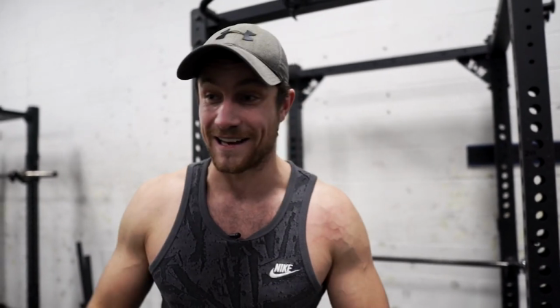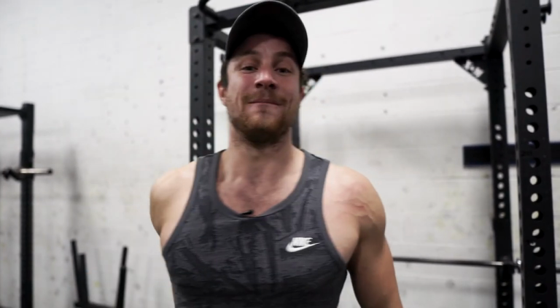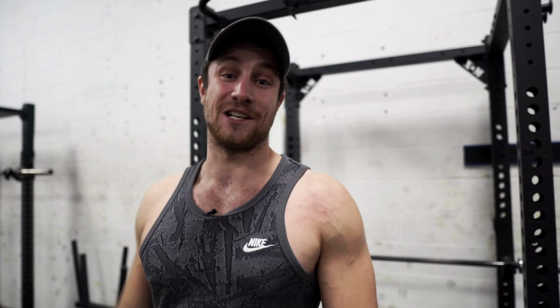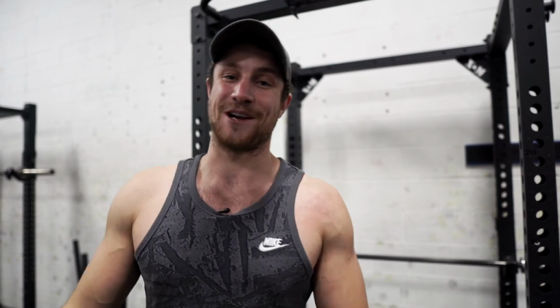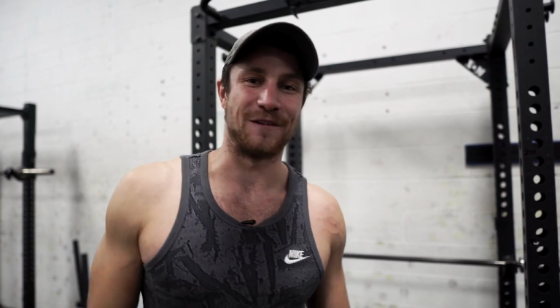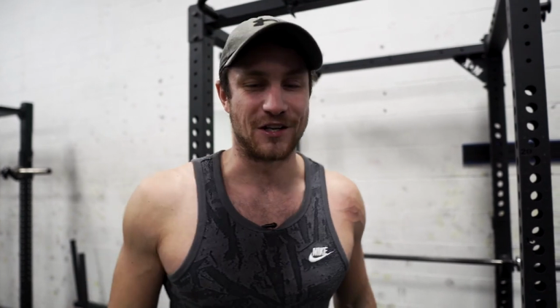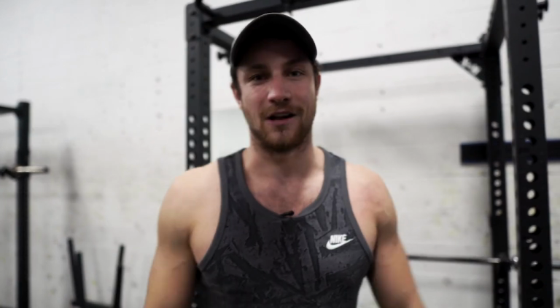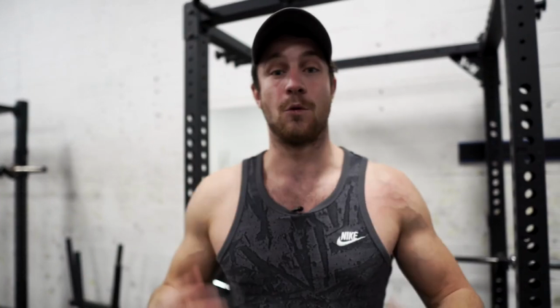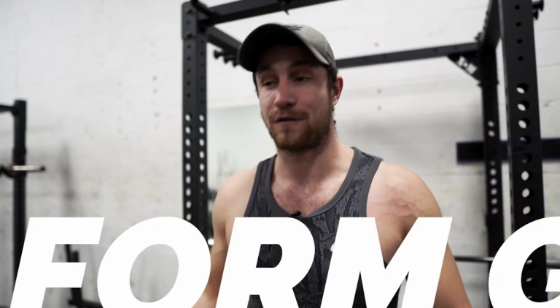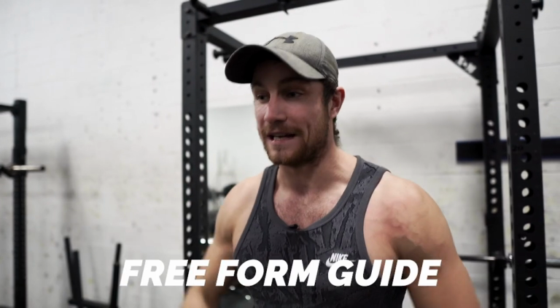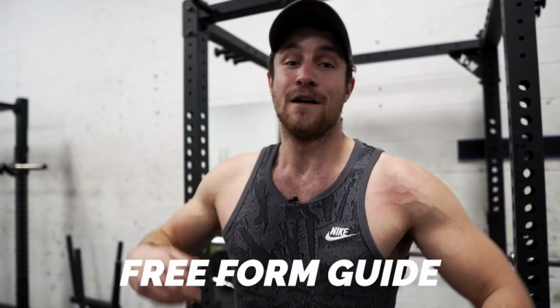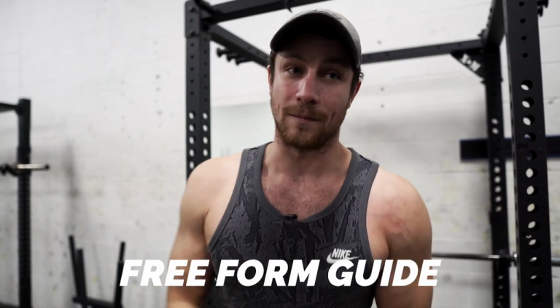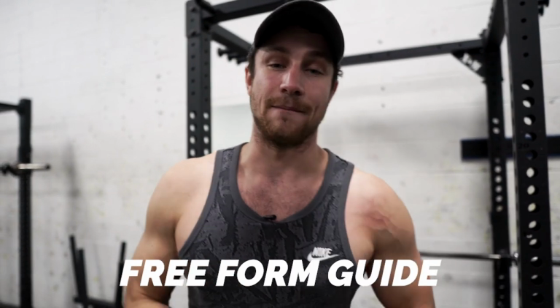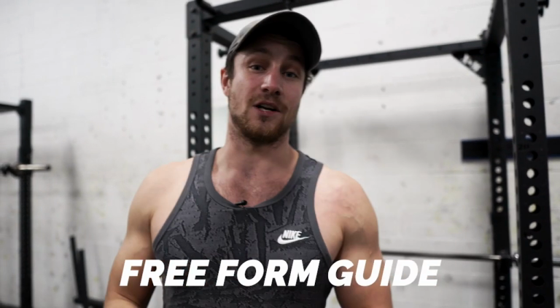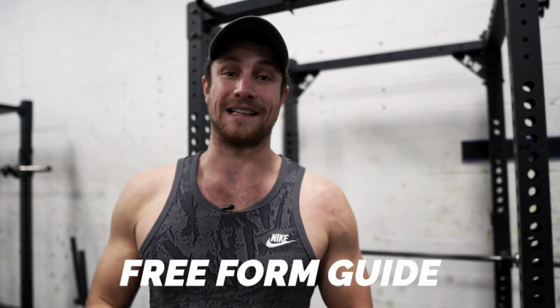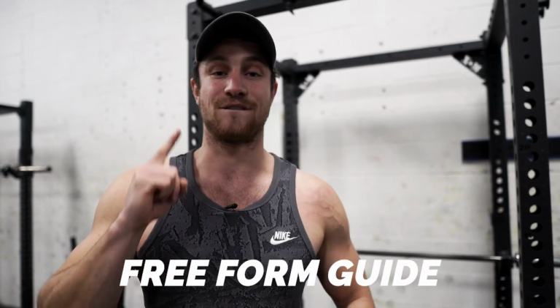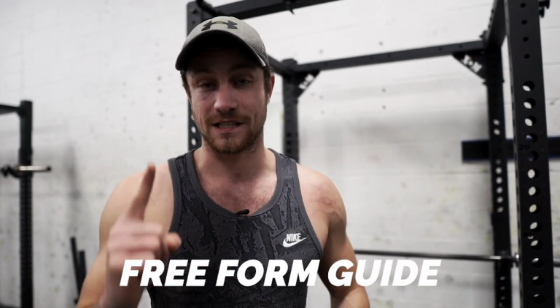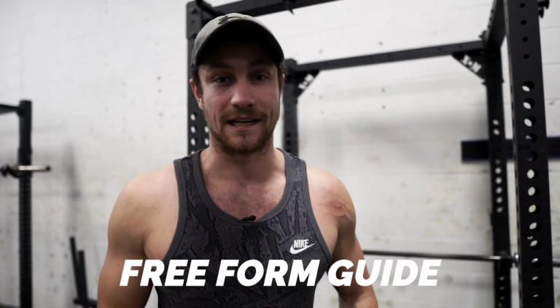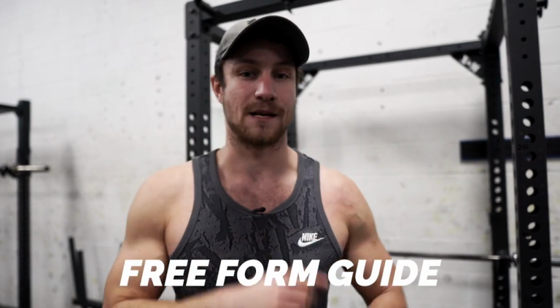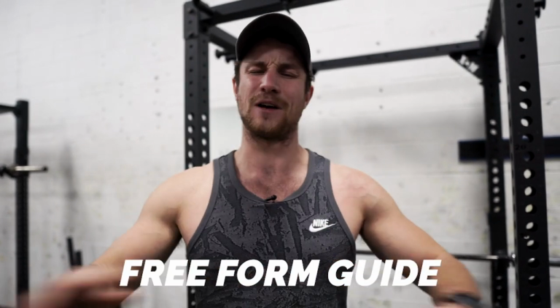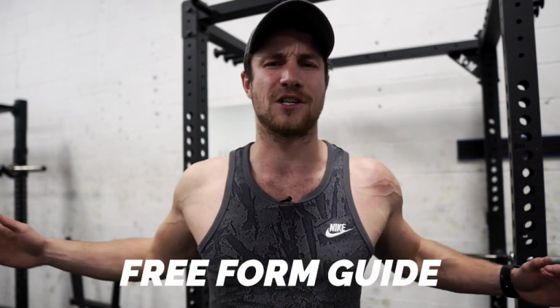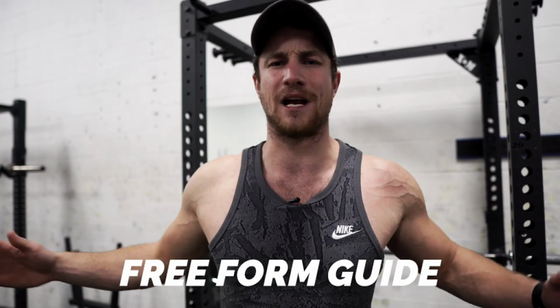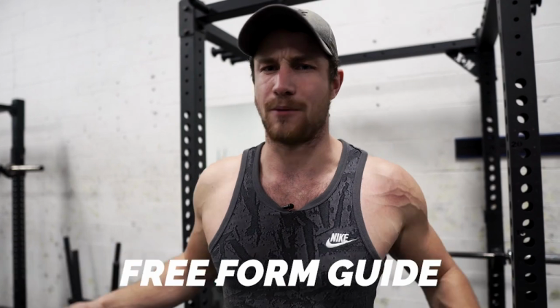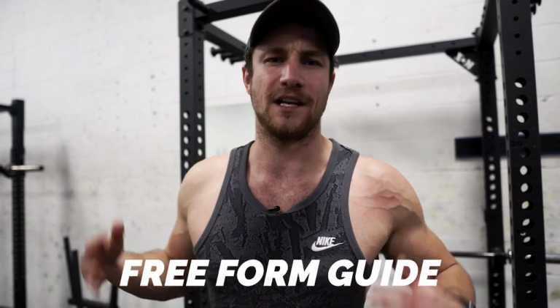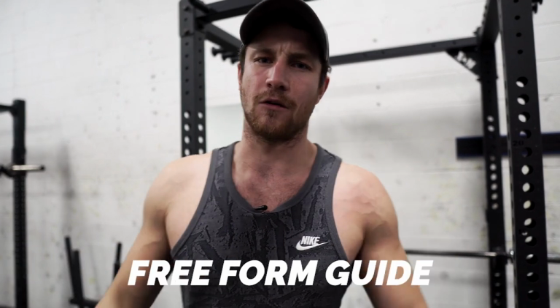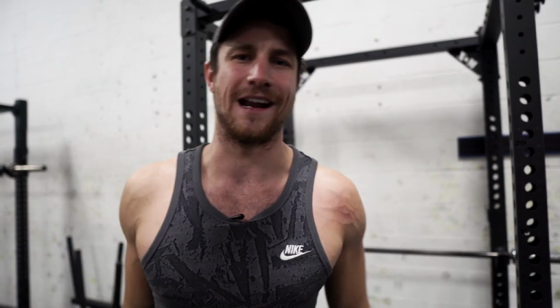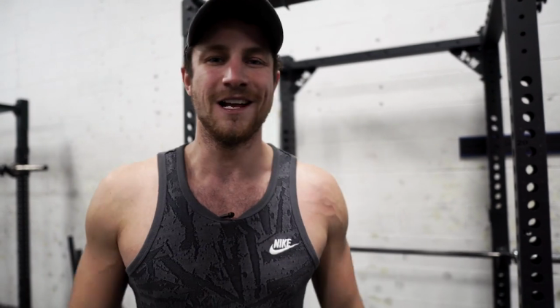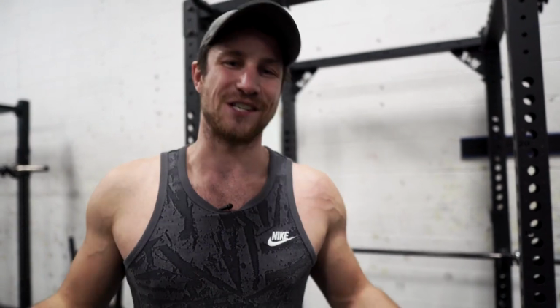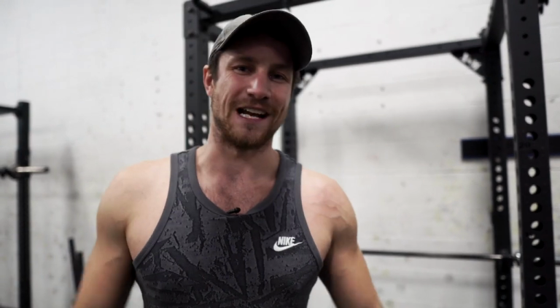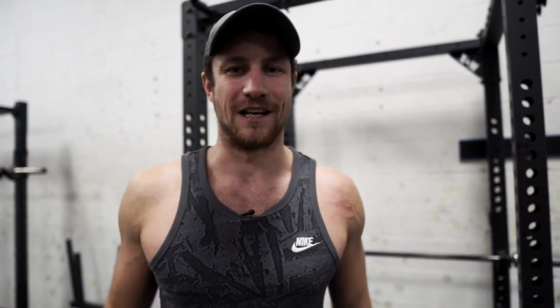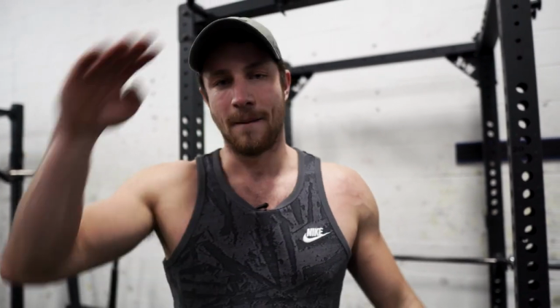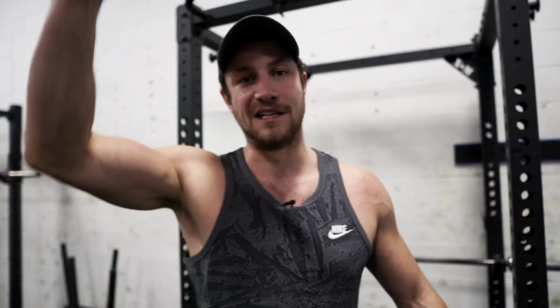I really hope you enjoyed this video. Make sure to subscribe if you're new to the channel. If you want a free form guide, click that first link — it's a free personal trainer in your pocket. You won't regret it. We'll see you in the next video. Peace.